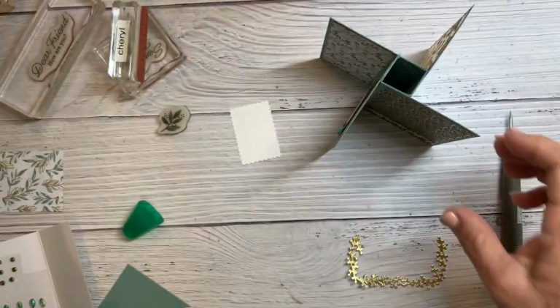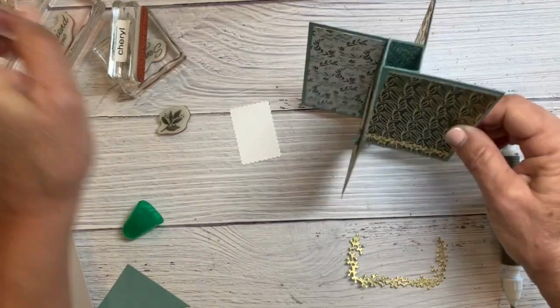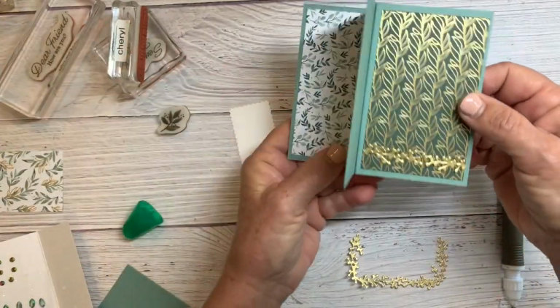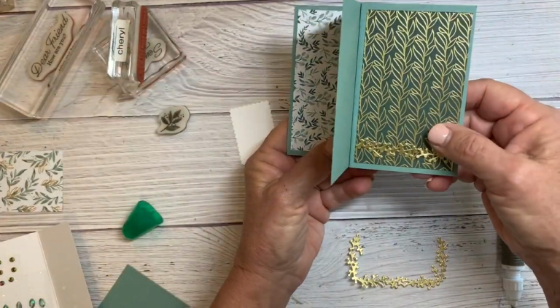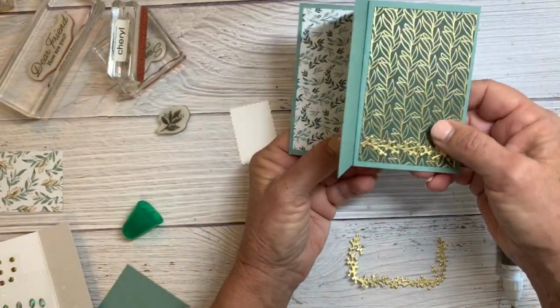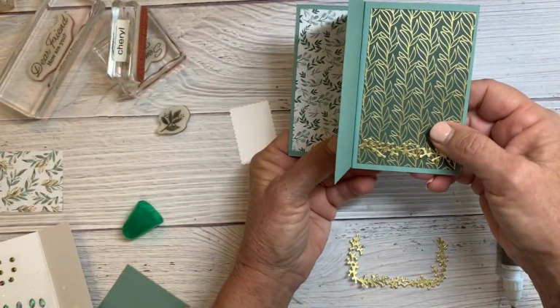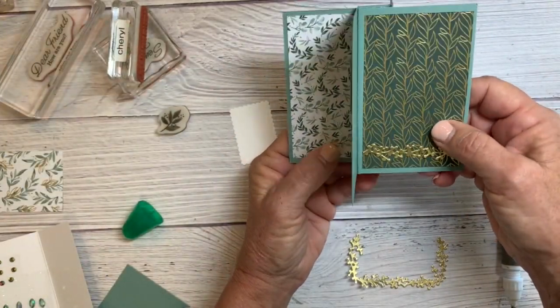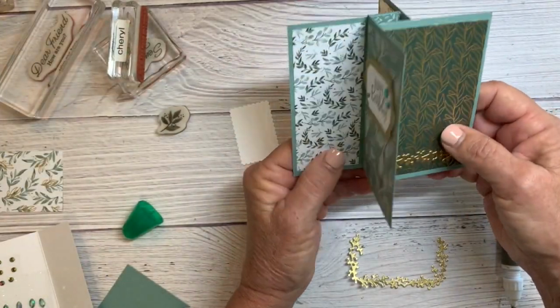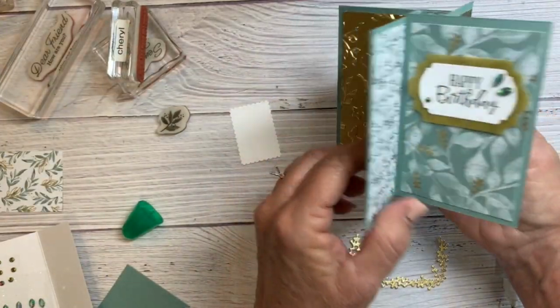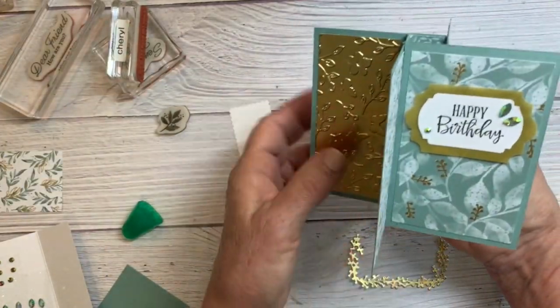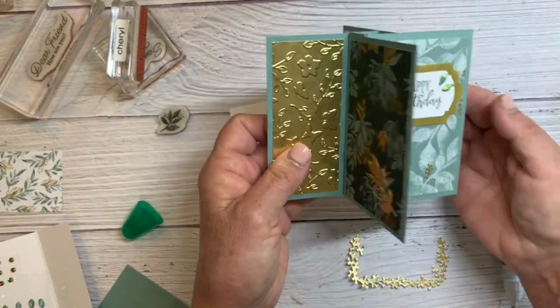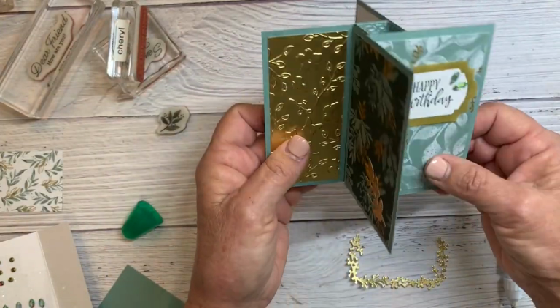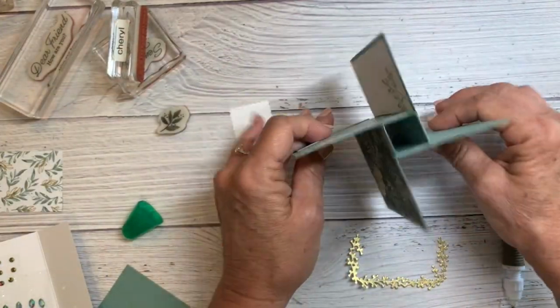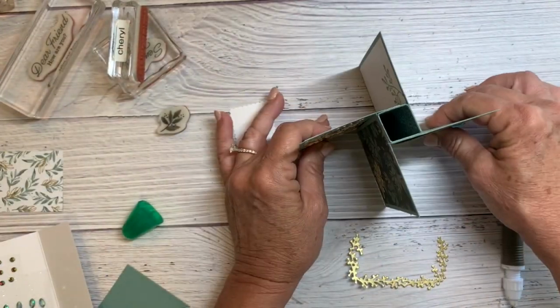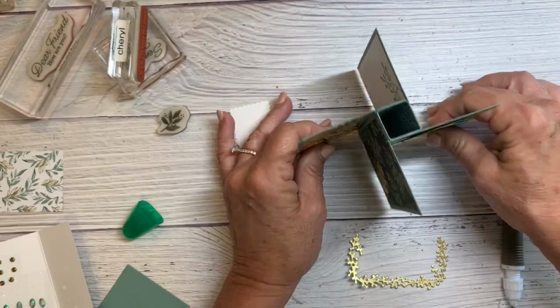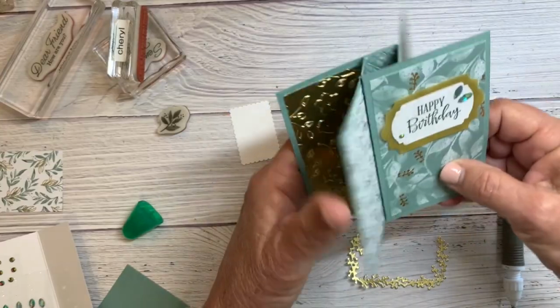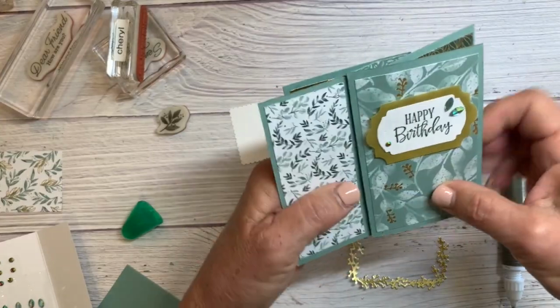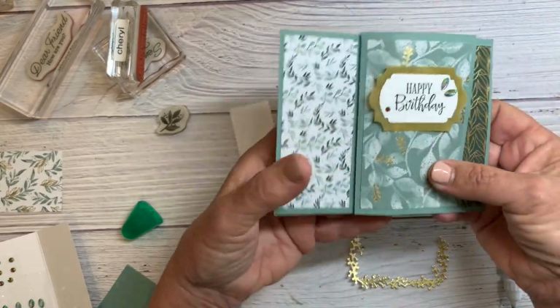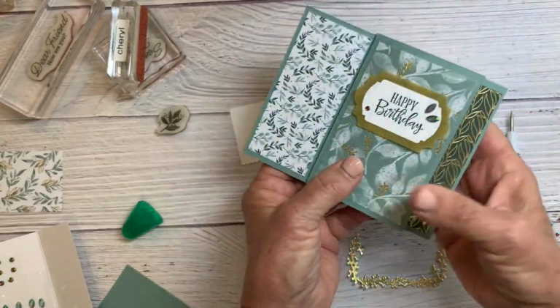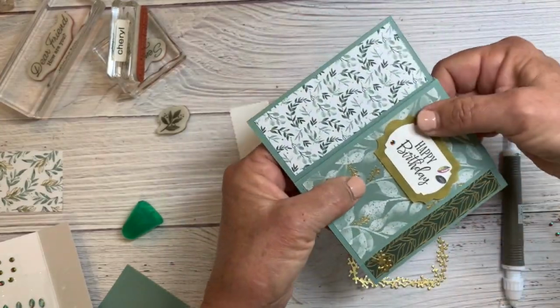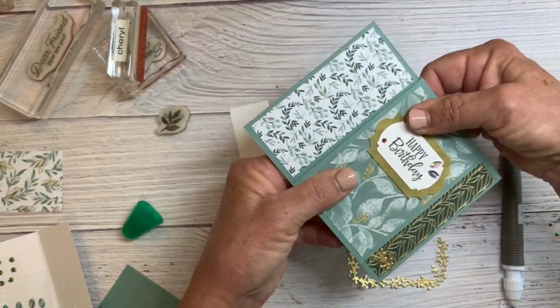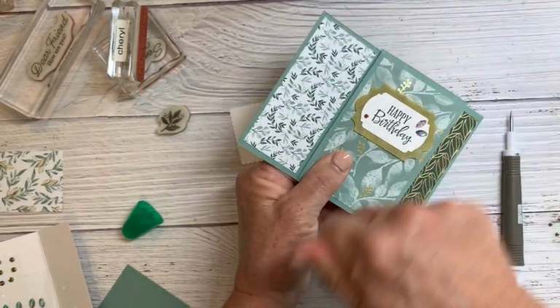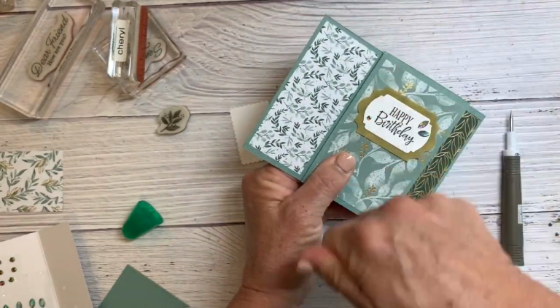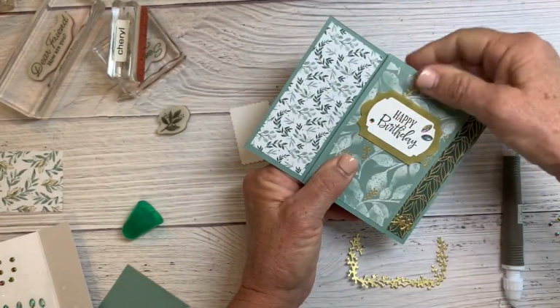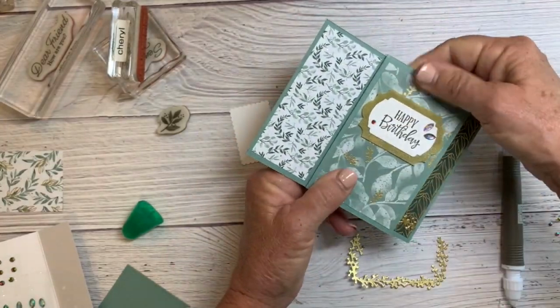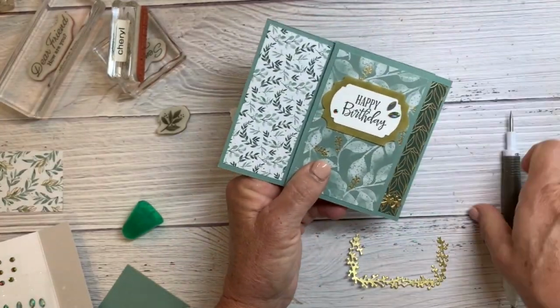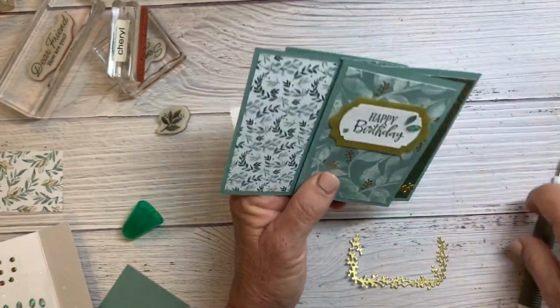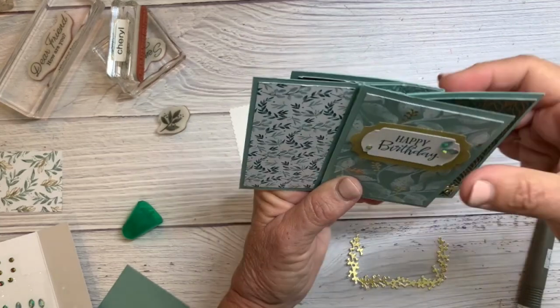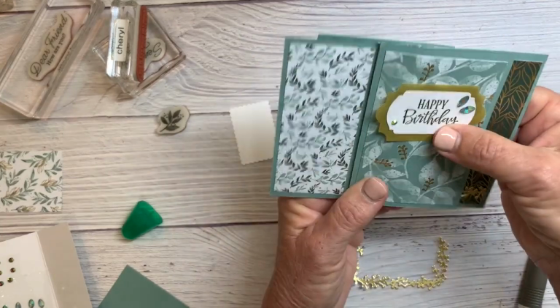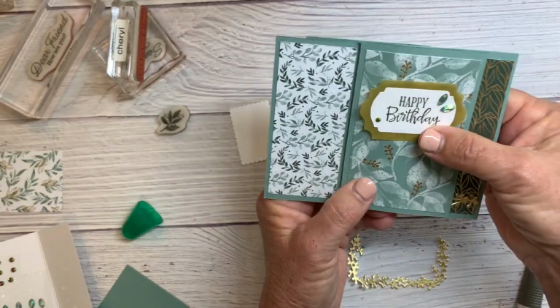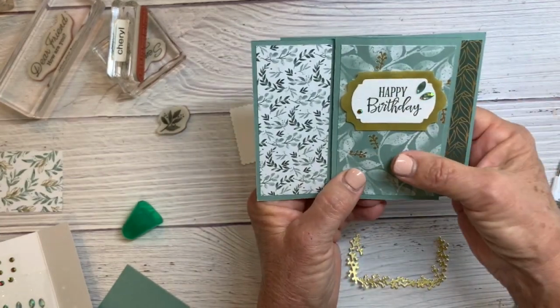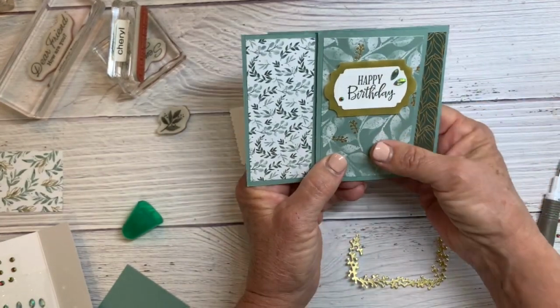For the next couple of cards I'll show you a few tips, but hopefully you get the idea. You just have to crease it really well, and this fits in a standard size envelope.